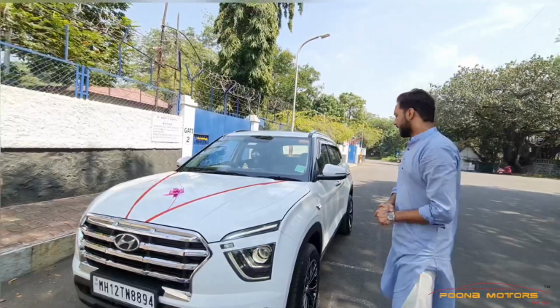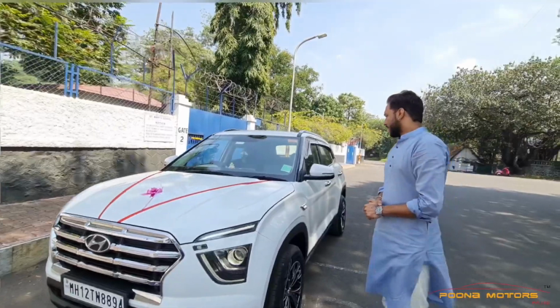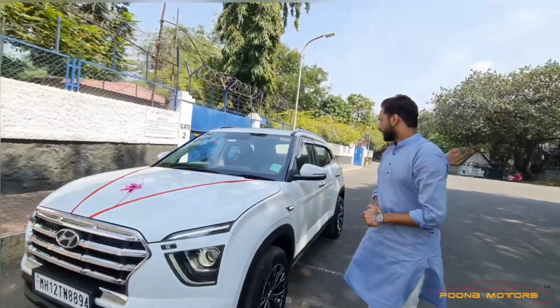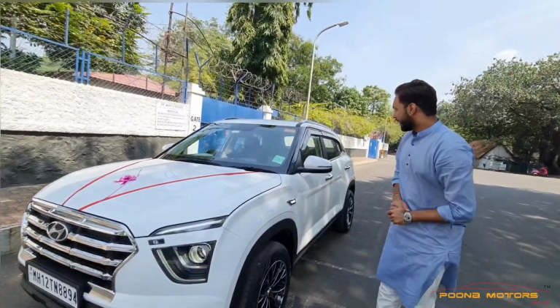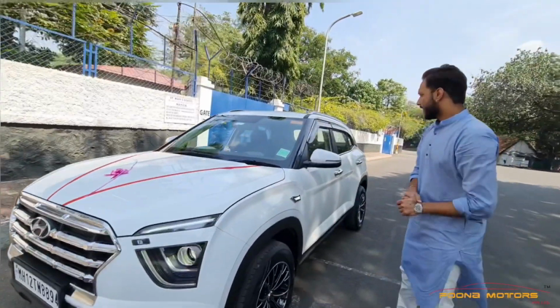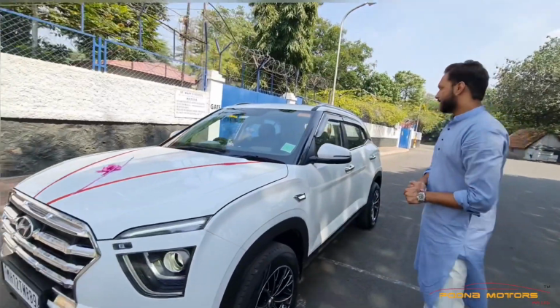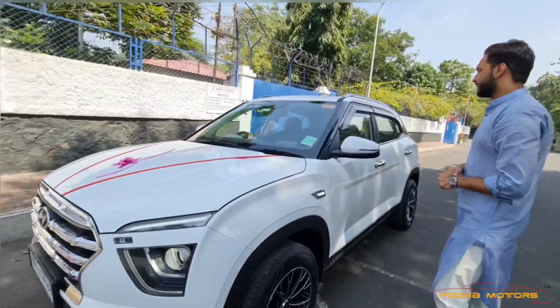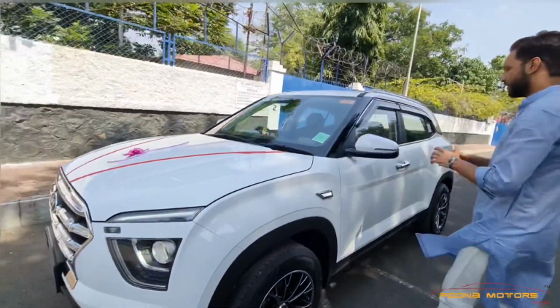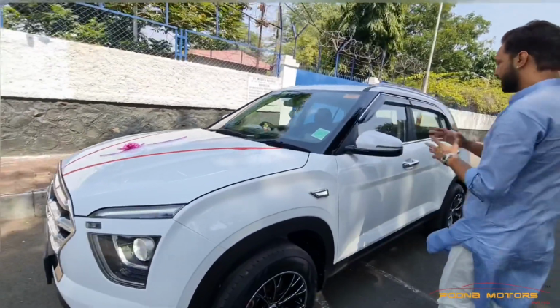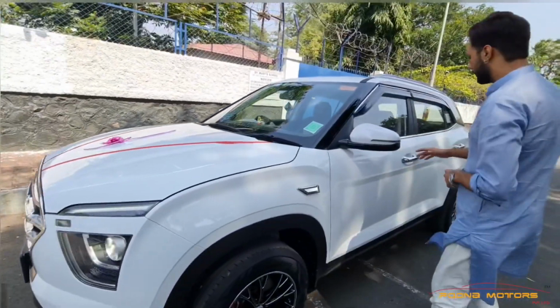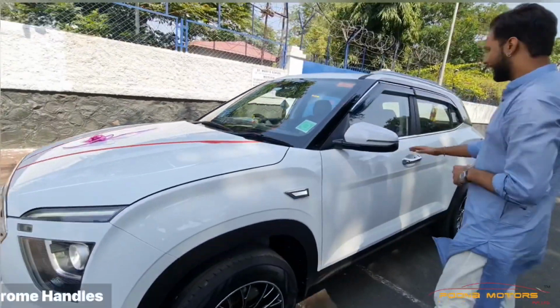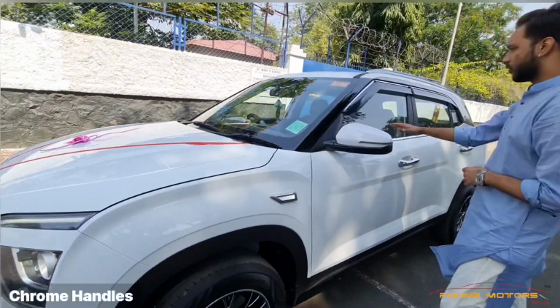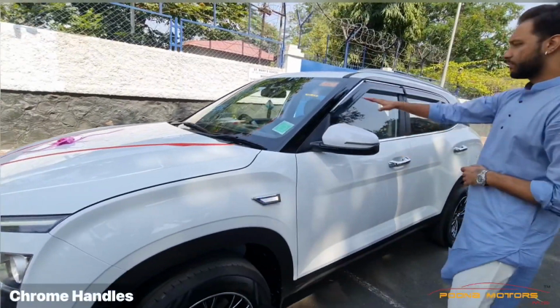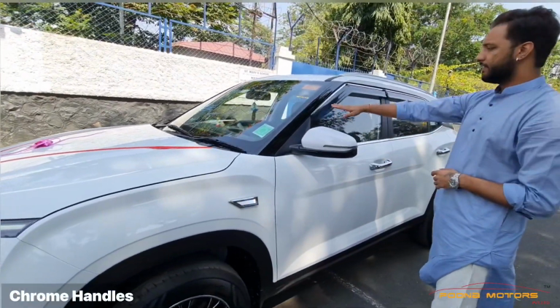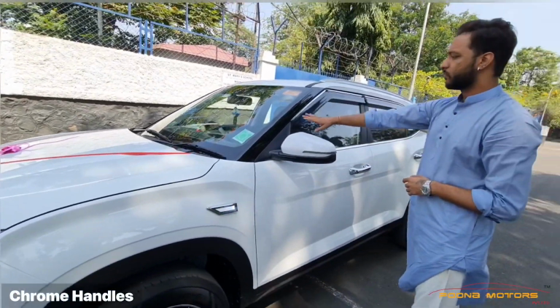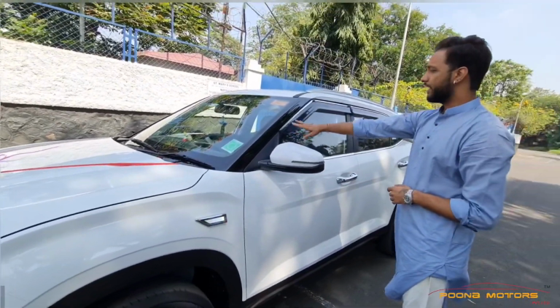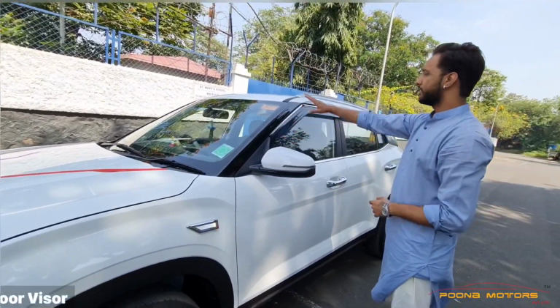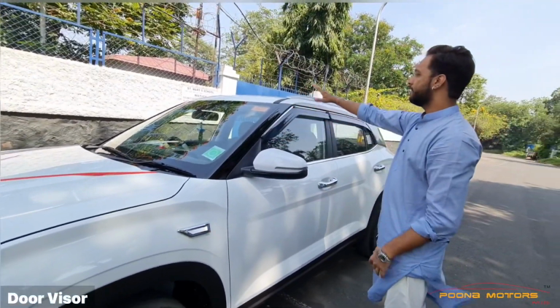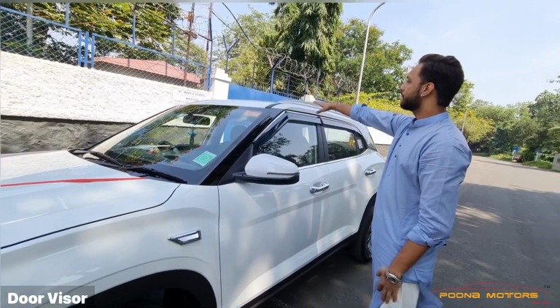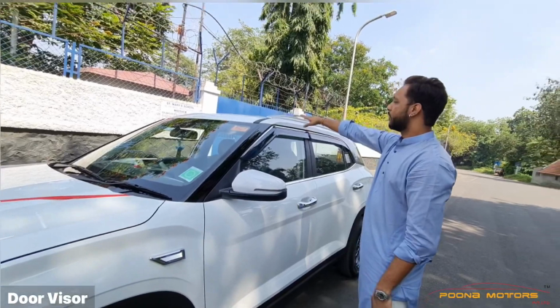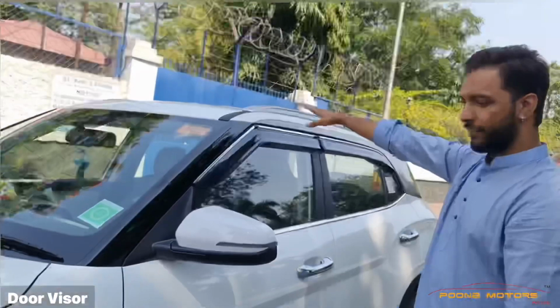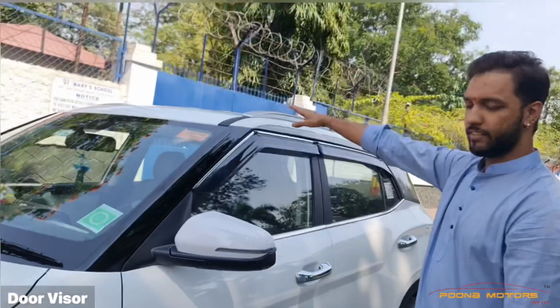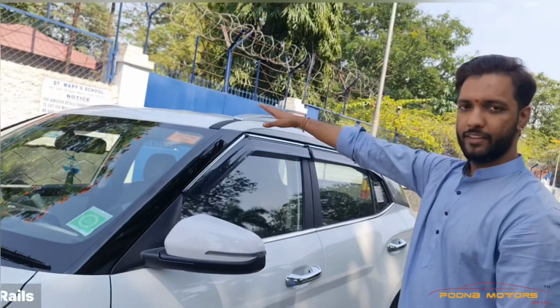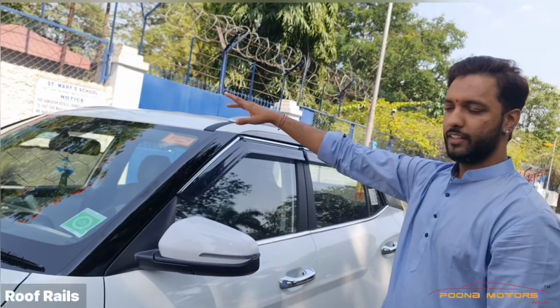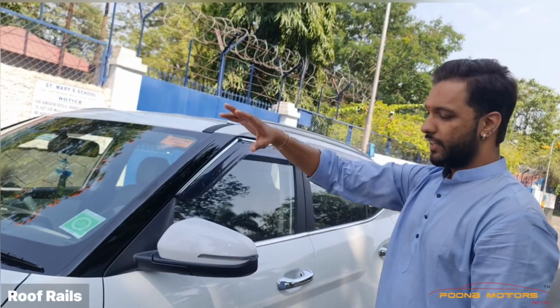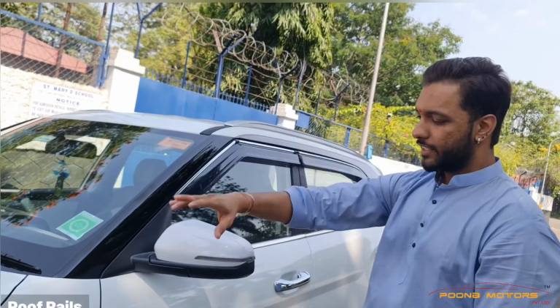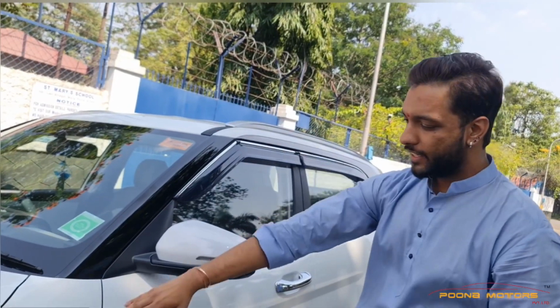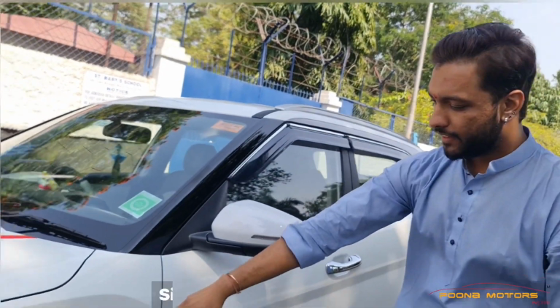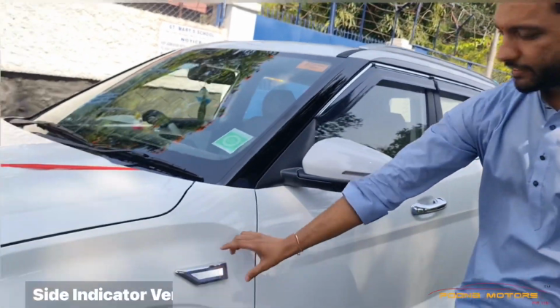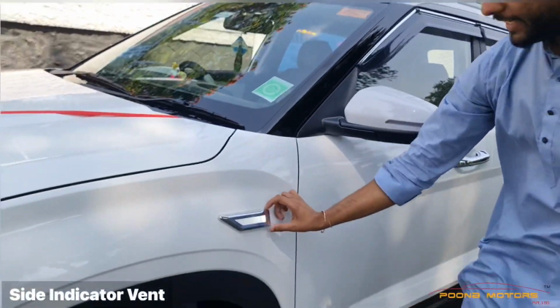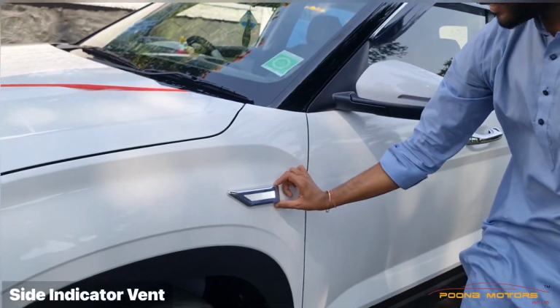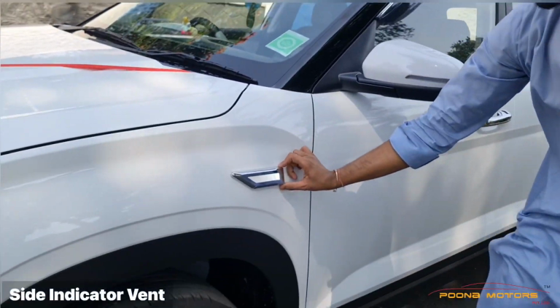It is a 2-in-1 indicator. We have installed the handle chromes, door visors, roof rails, and side indicator vents.